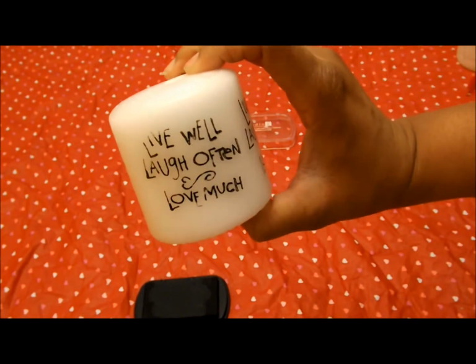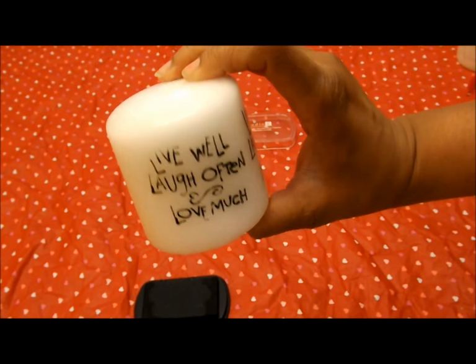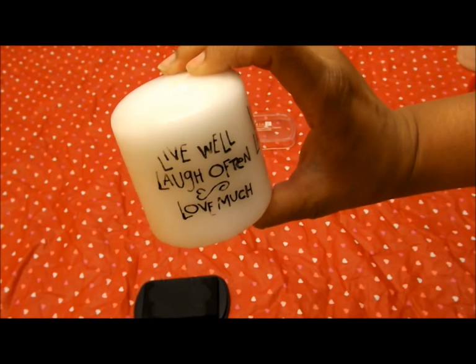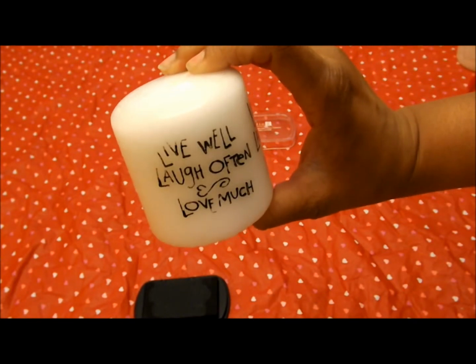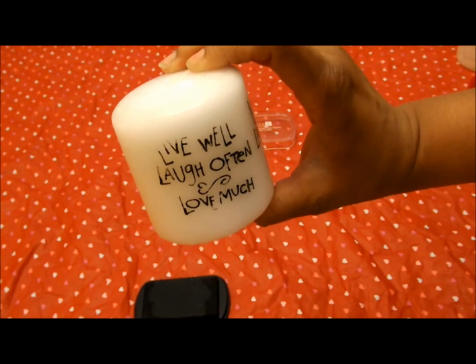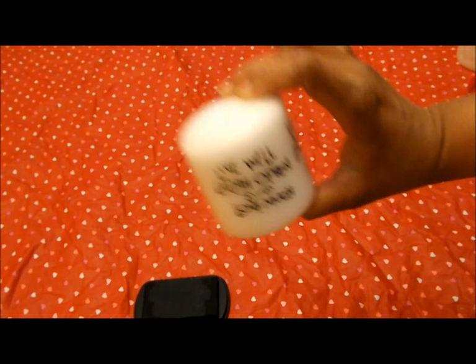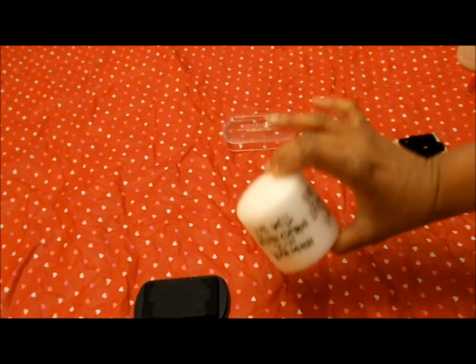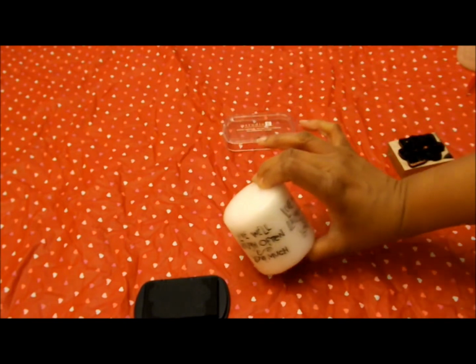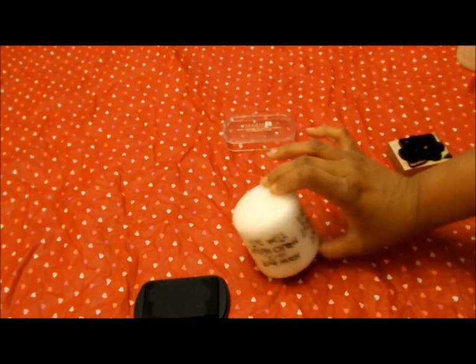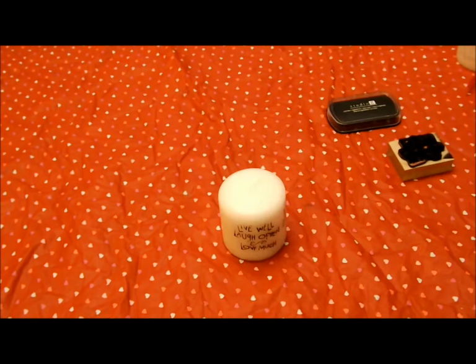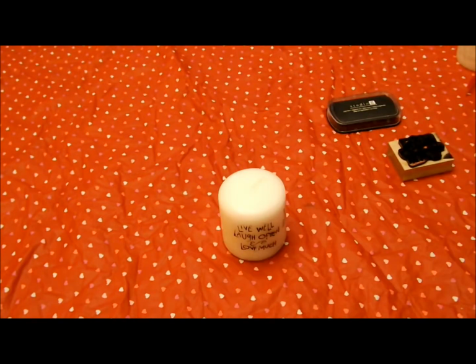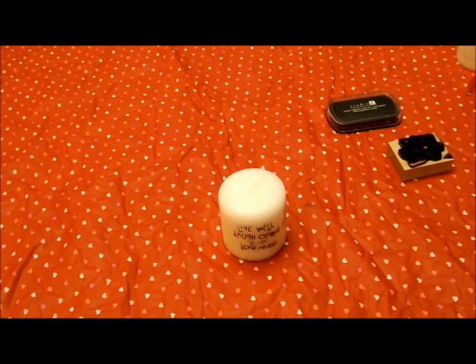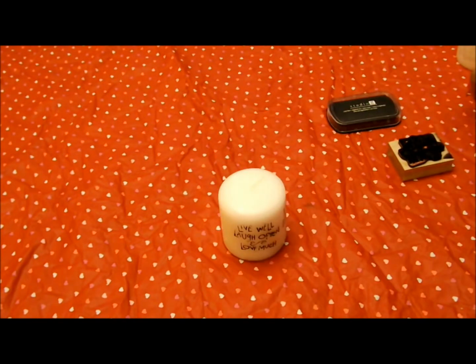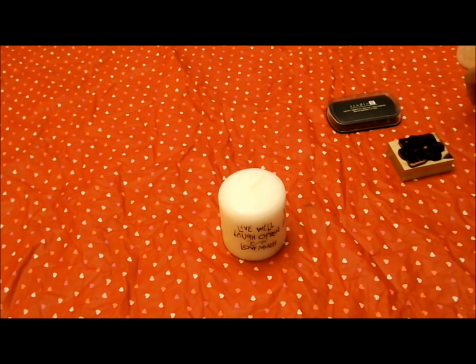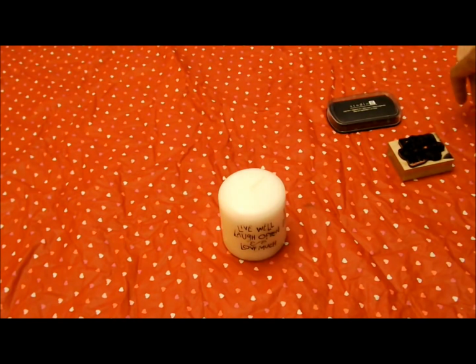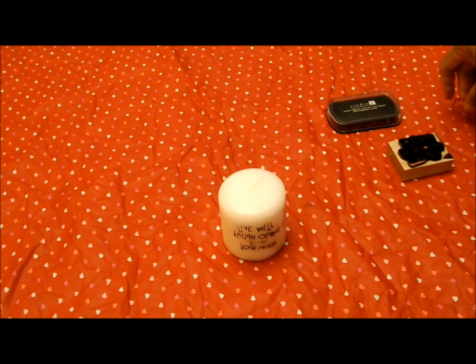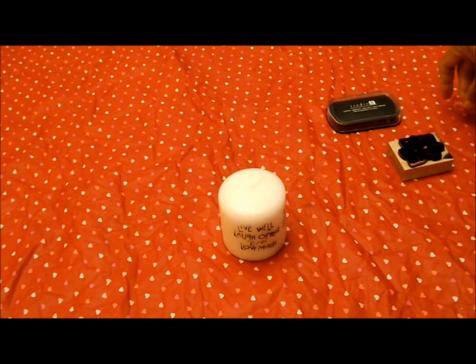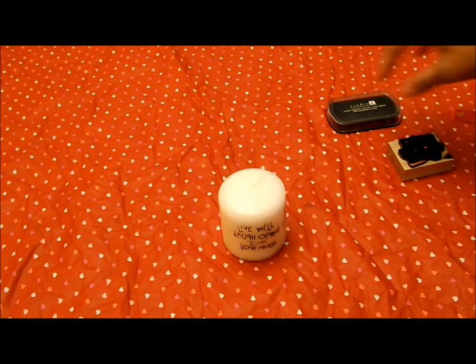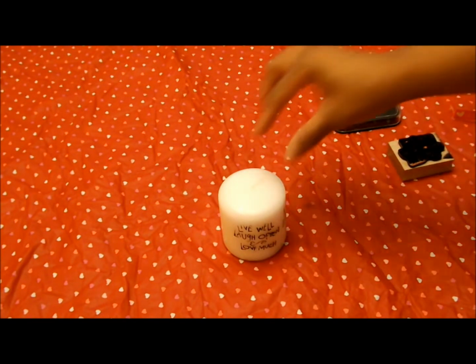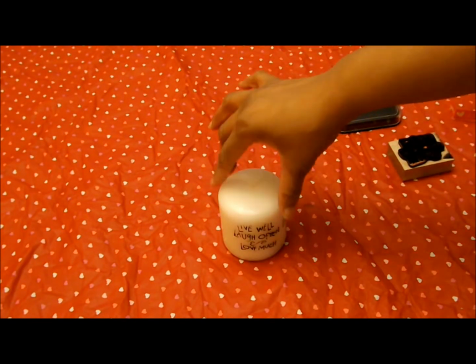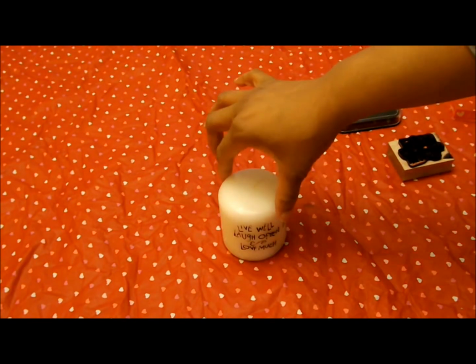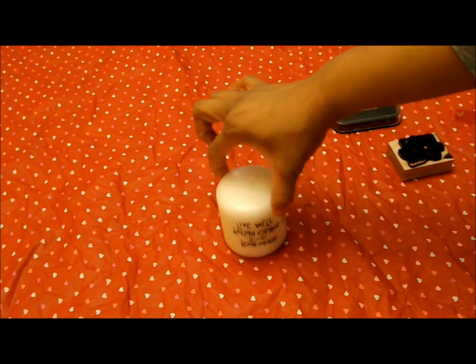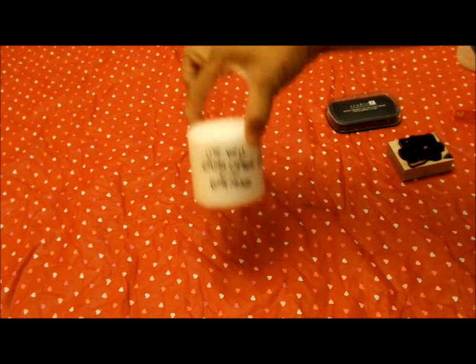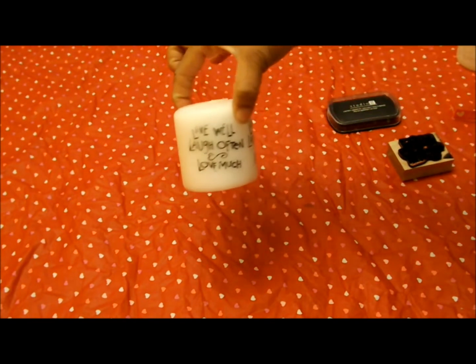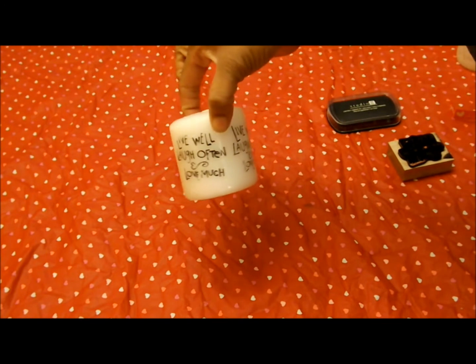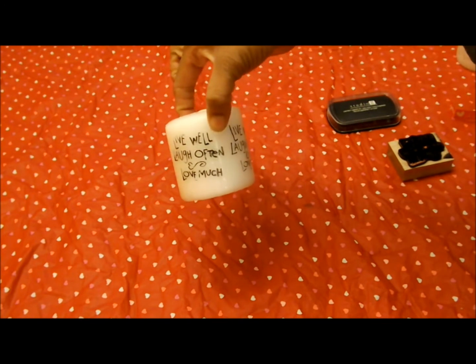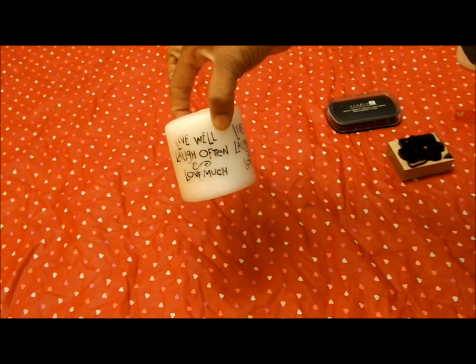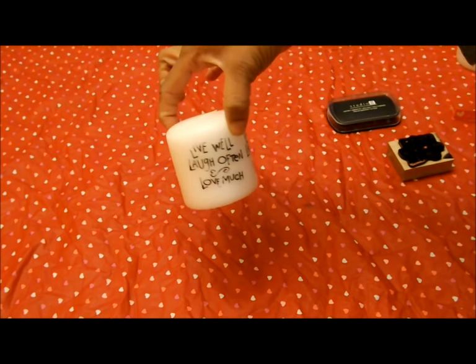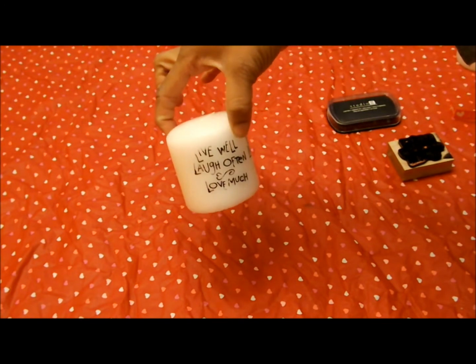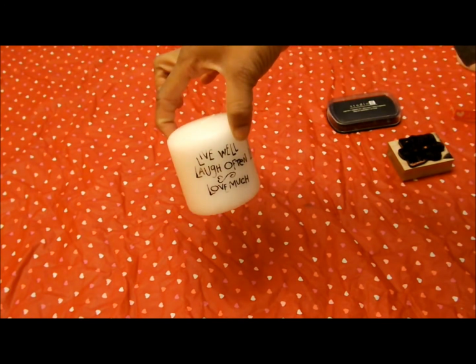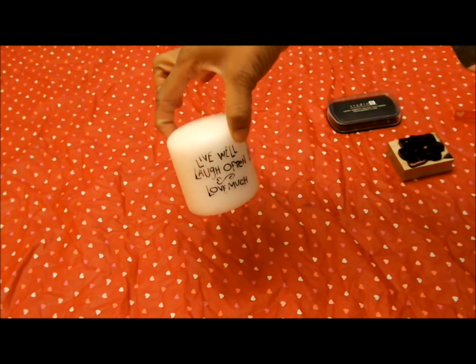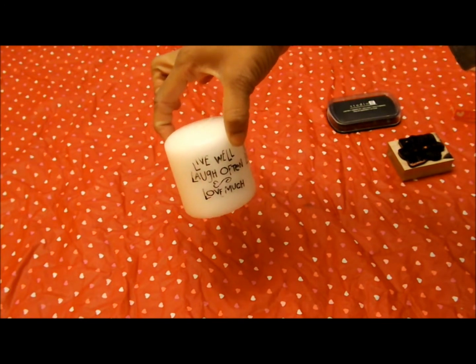You can get your stamp to say whatever you like — I thought this one was cute. And if you want to jazz it up, you can put some ribbon around it or do whatever you want.